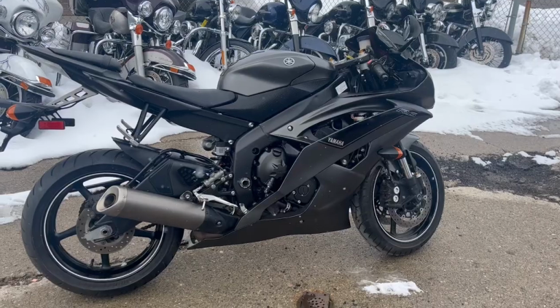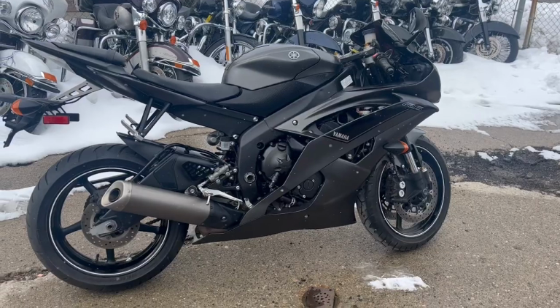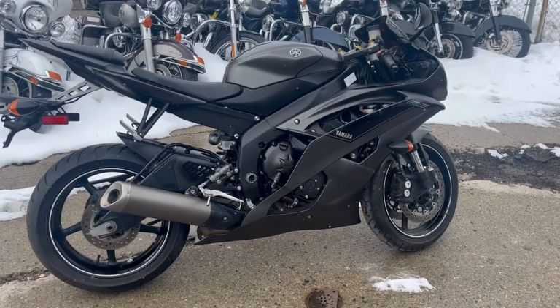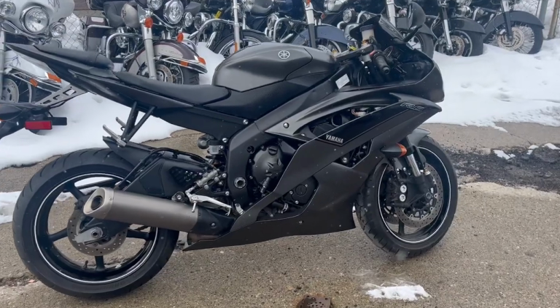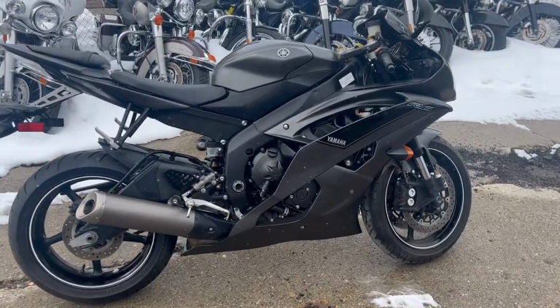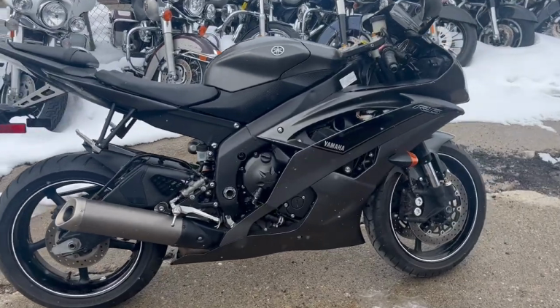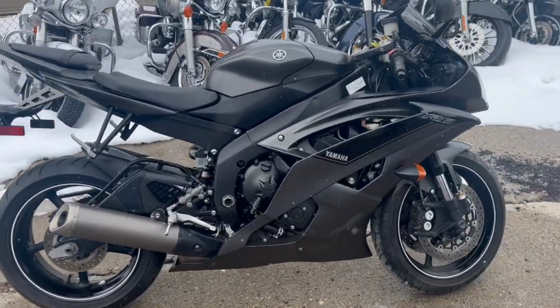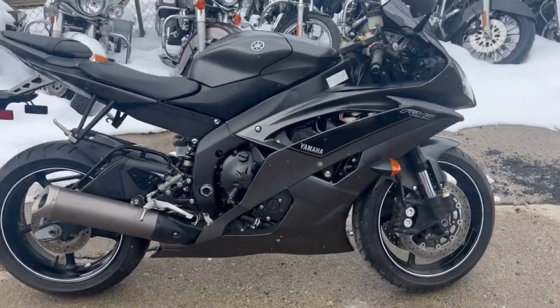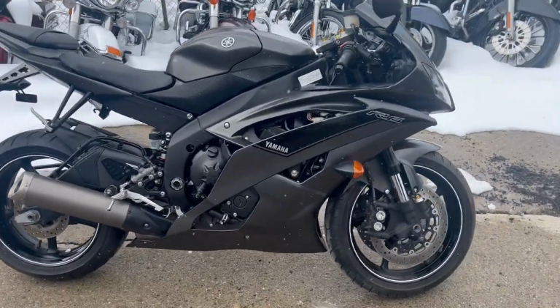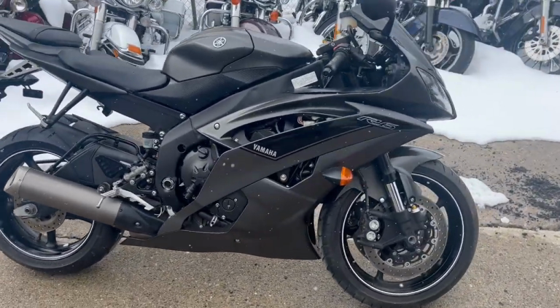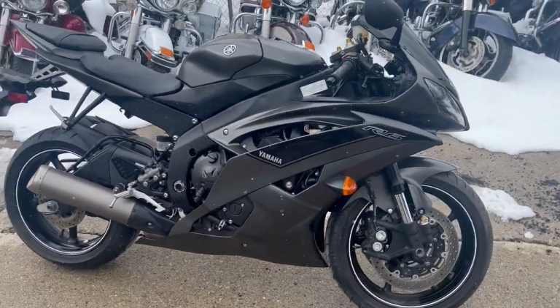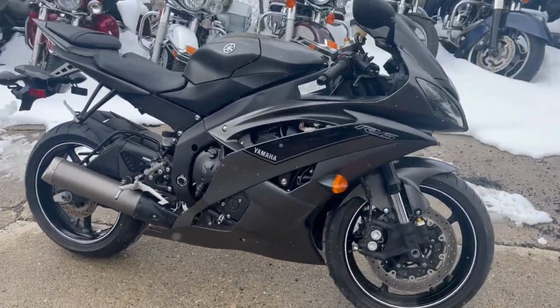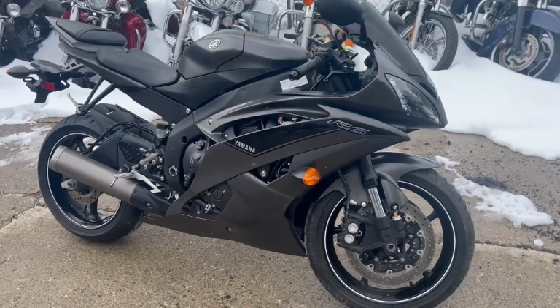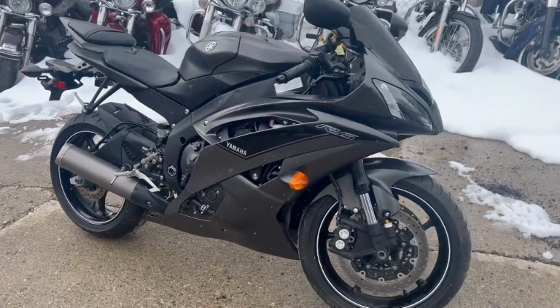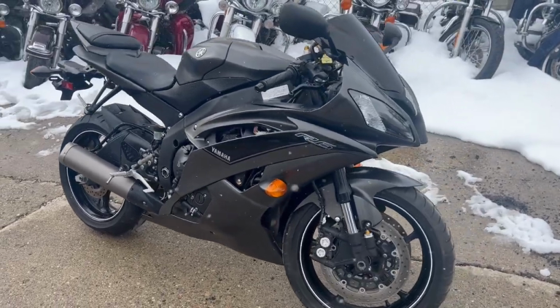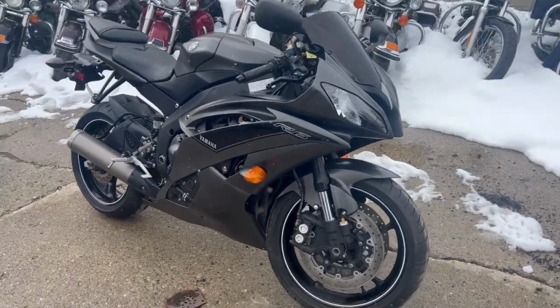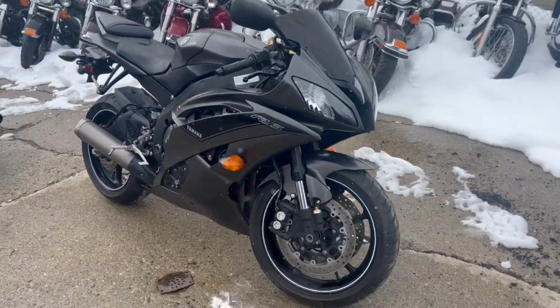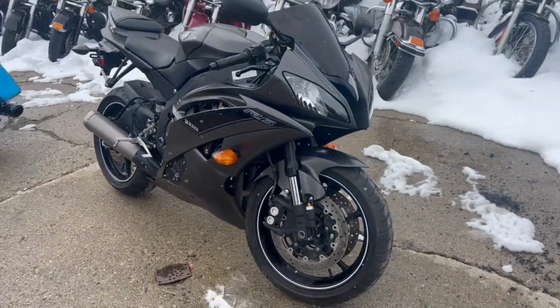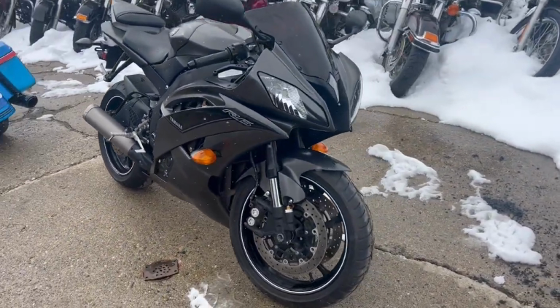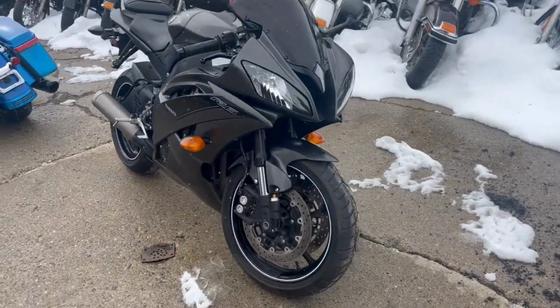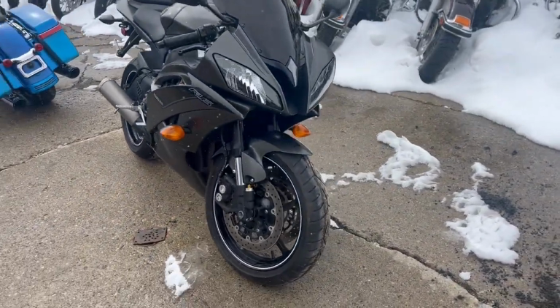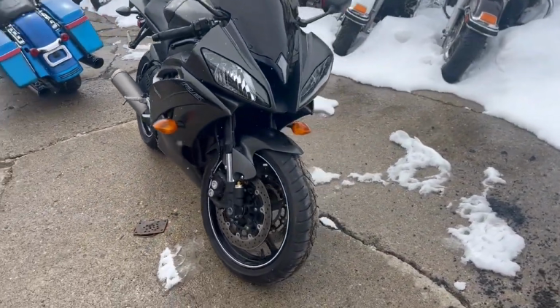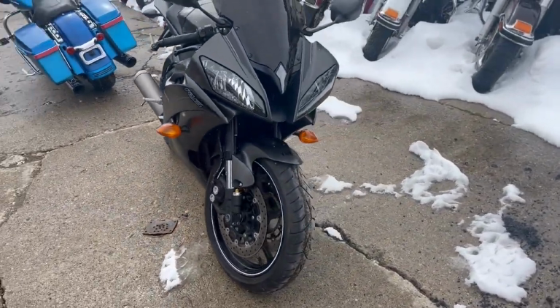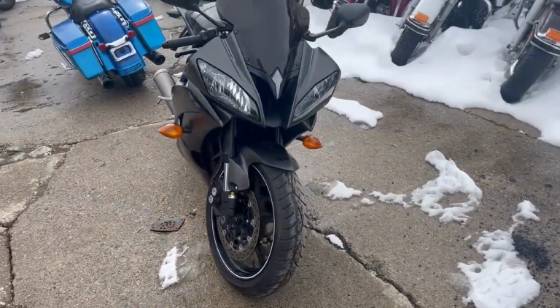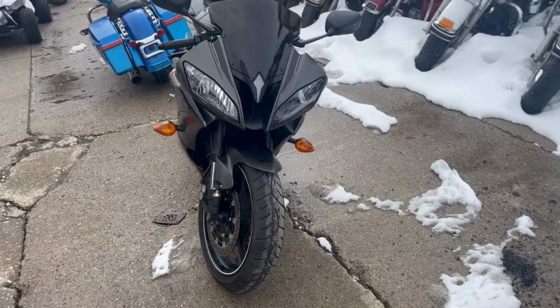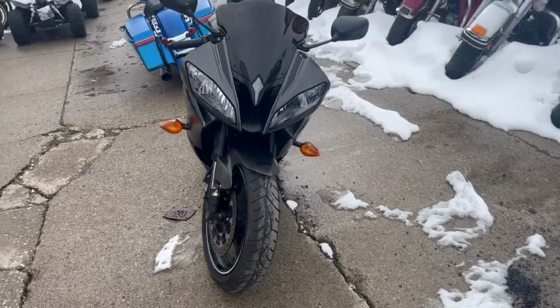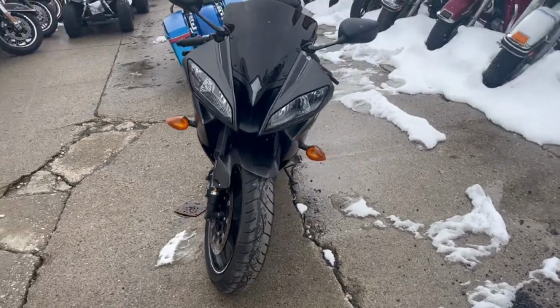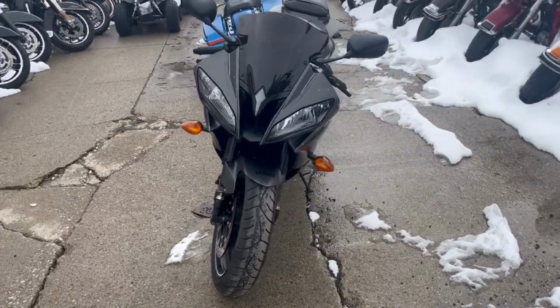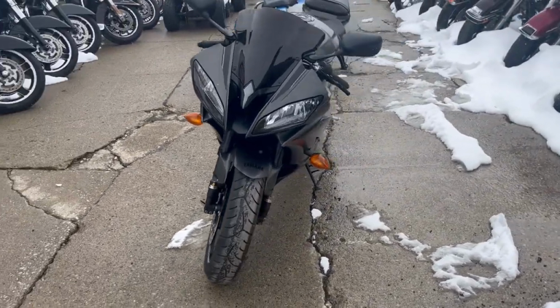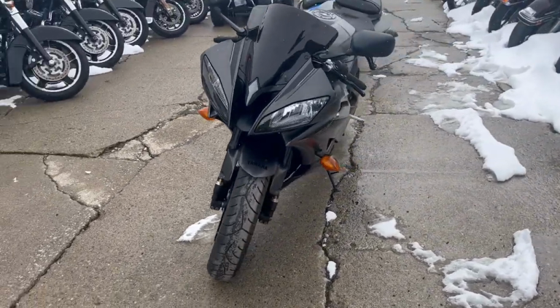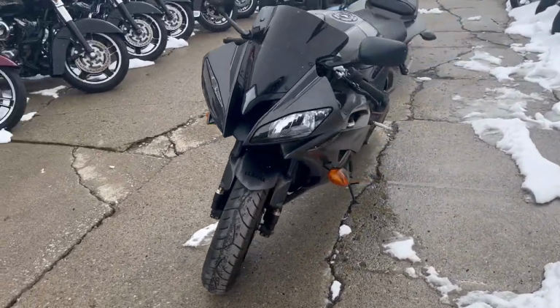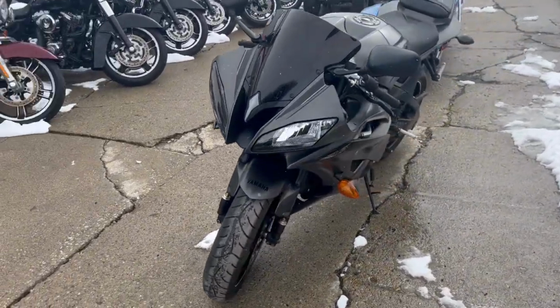Hey guys, approvalpowersports.com here. Anybody looking for a nice clean R6, this is the one. It's a 2016, only 5,532 miles, super clean, real deal R6 — sharp bike. Comes in that matte gray paint, we've got a blackout windscreen.